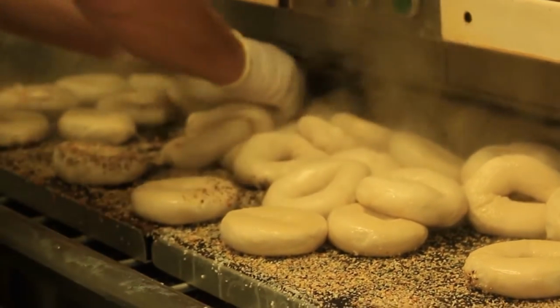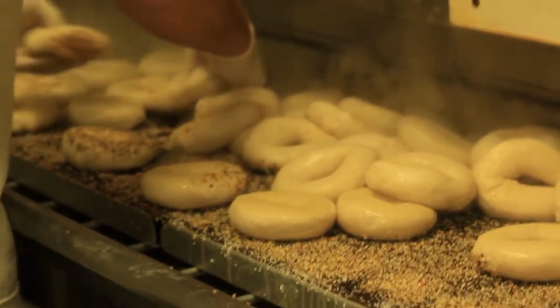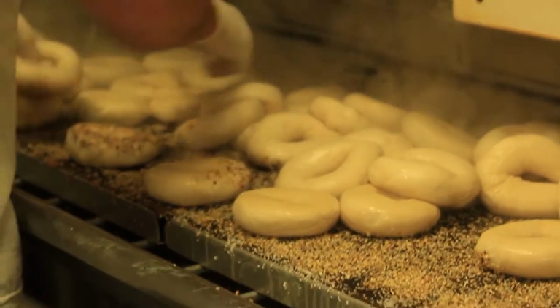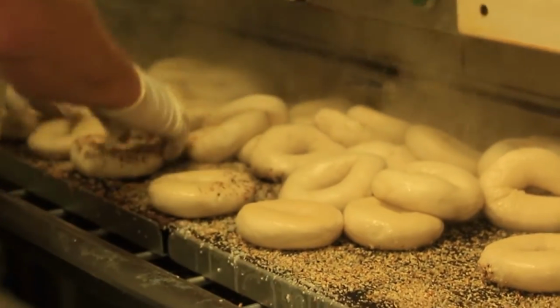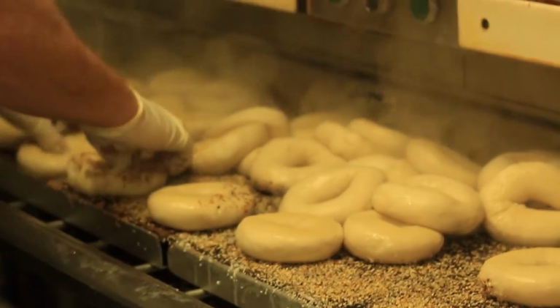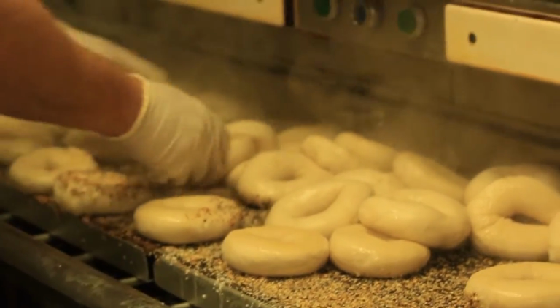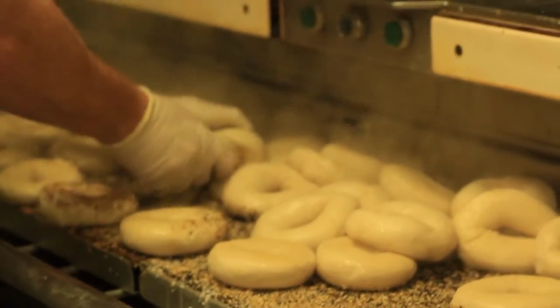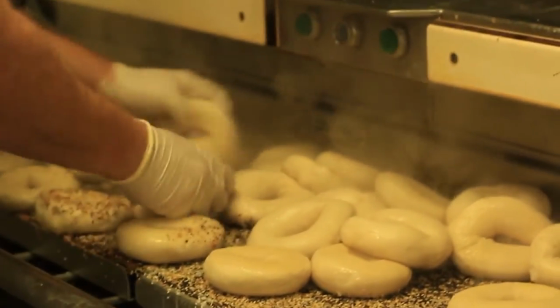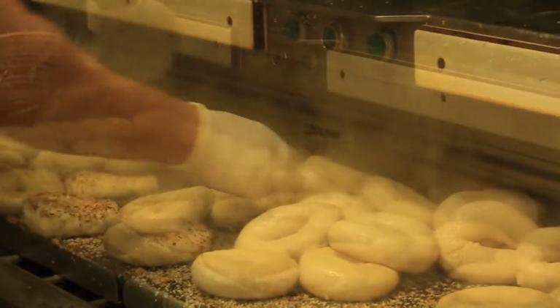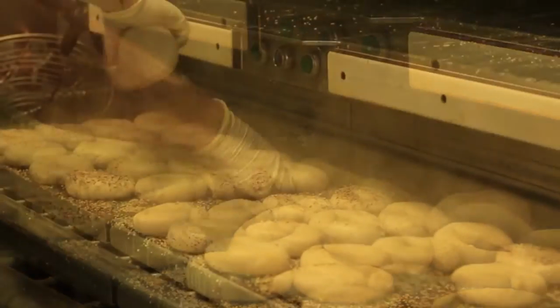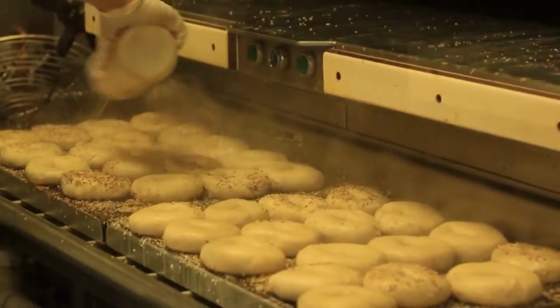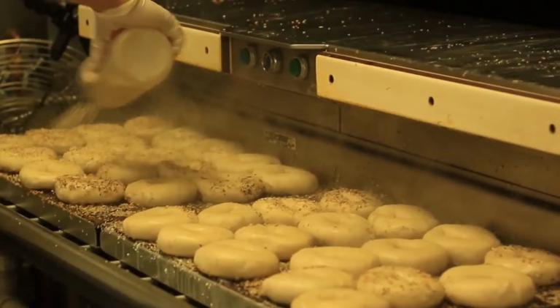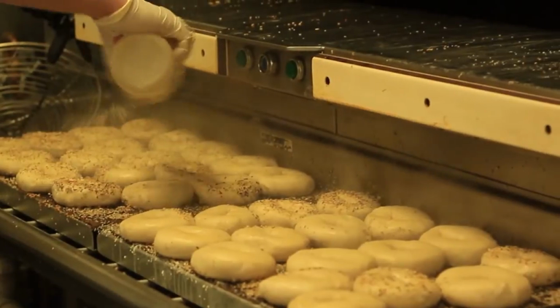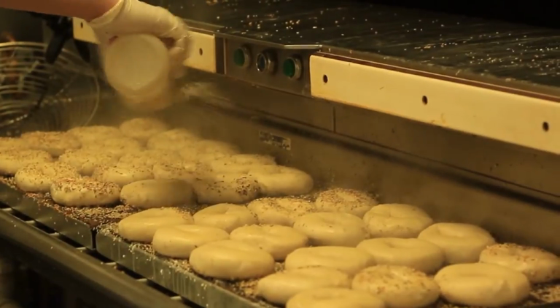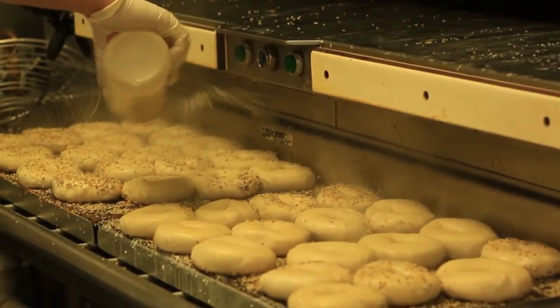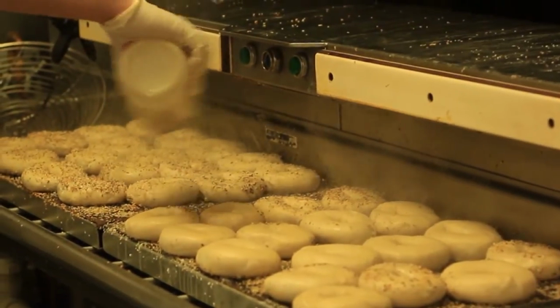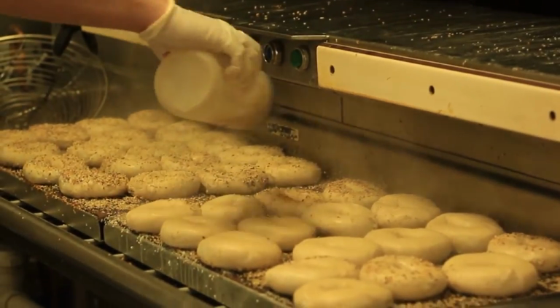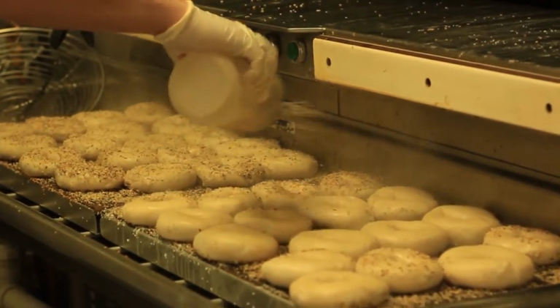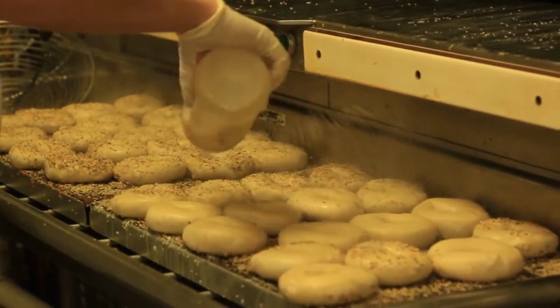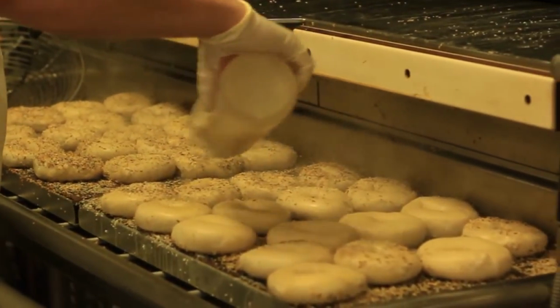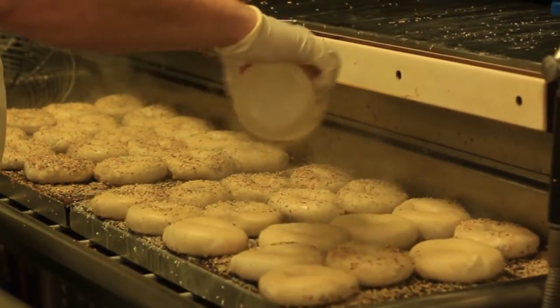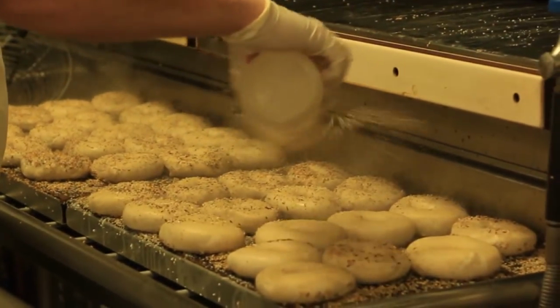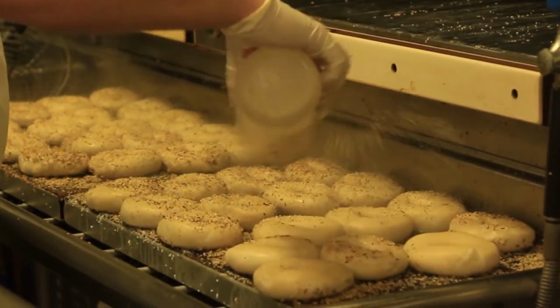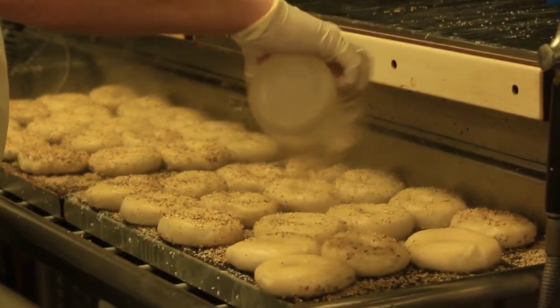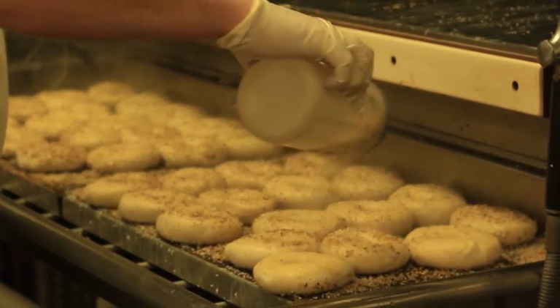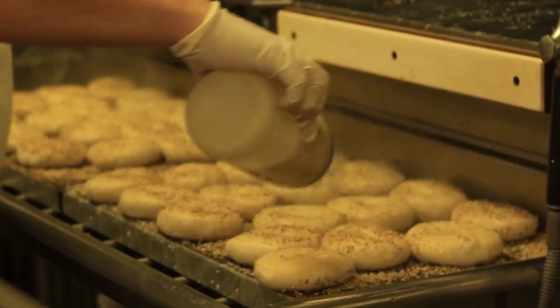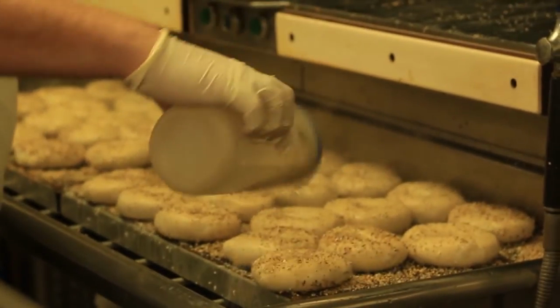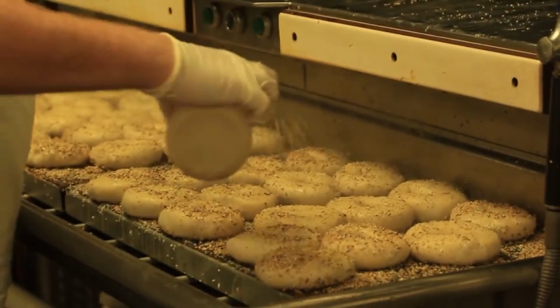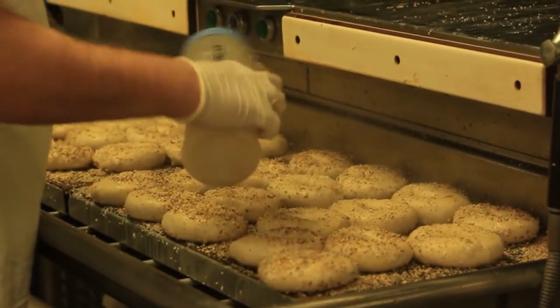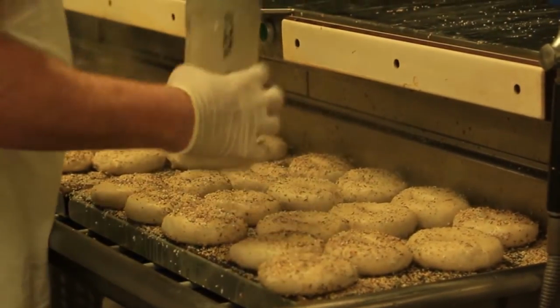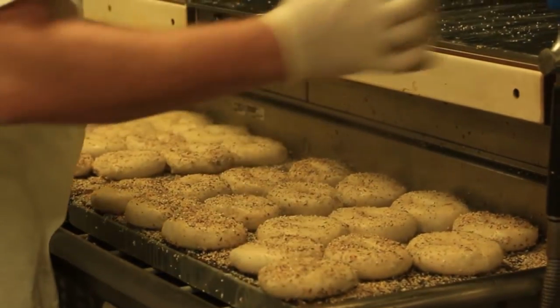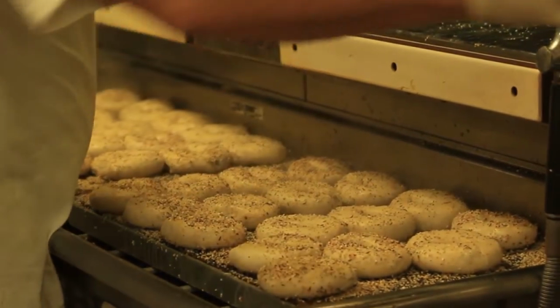The seeds and toppings are added to both the top and the bottom of the bagels. In this case, the toppings are for everything bagels.